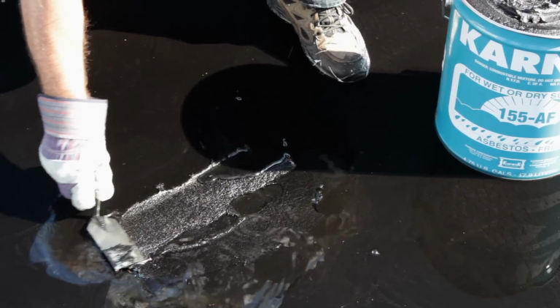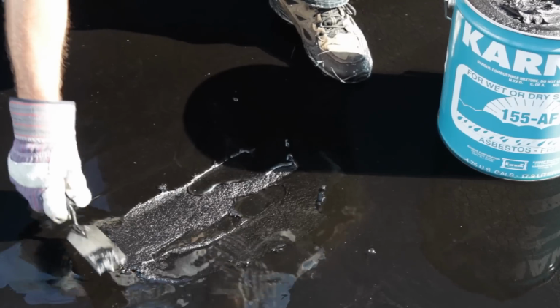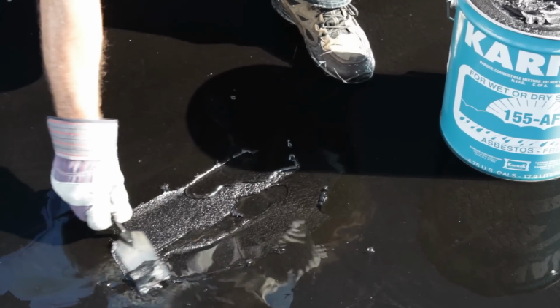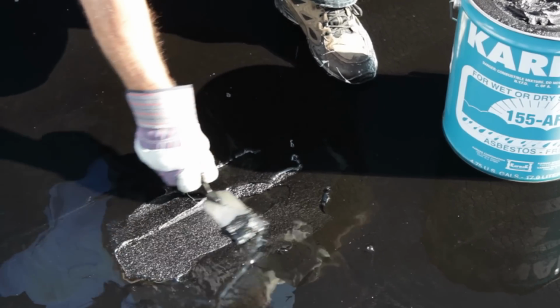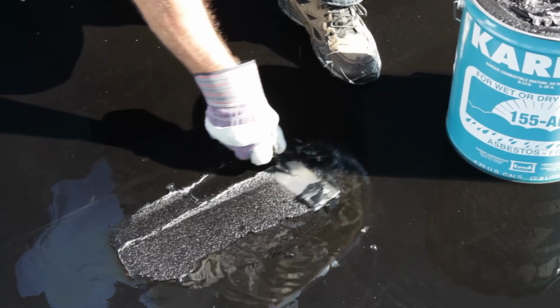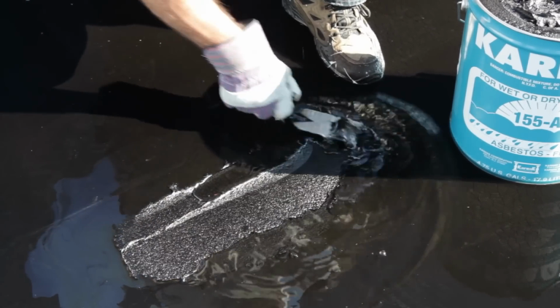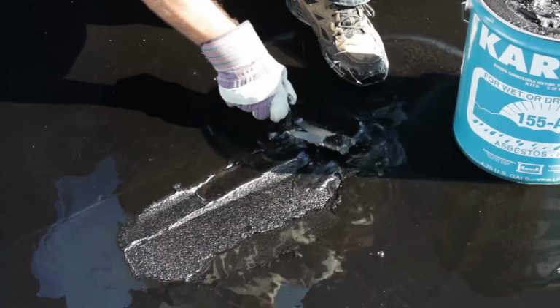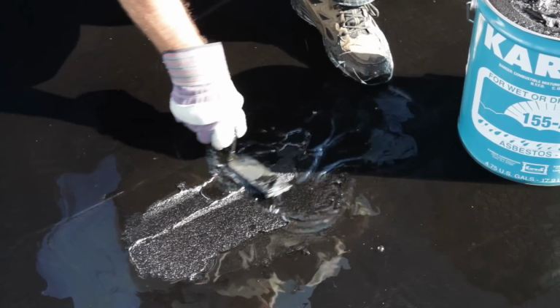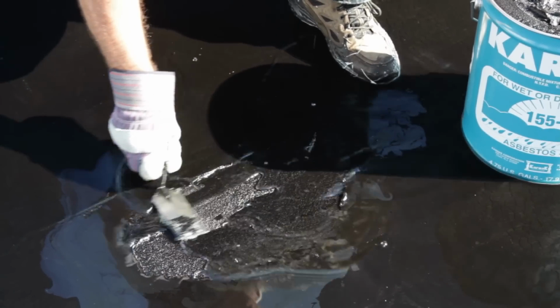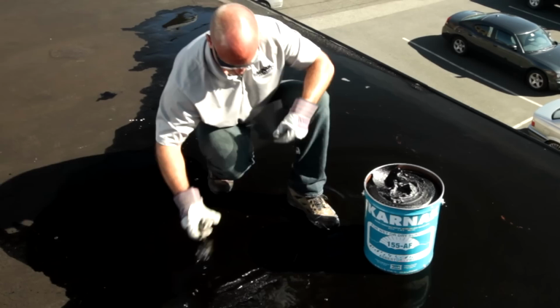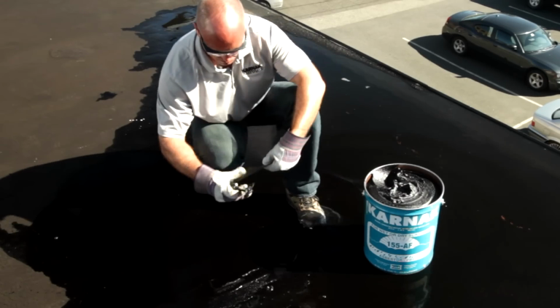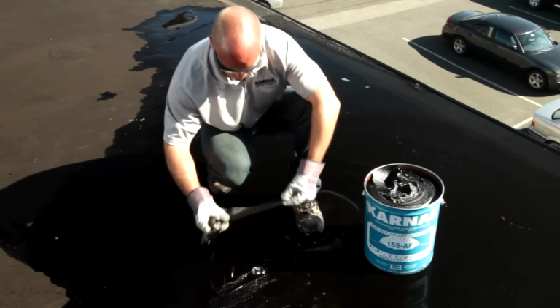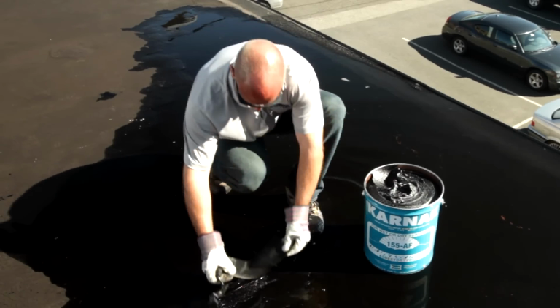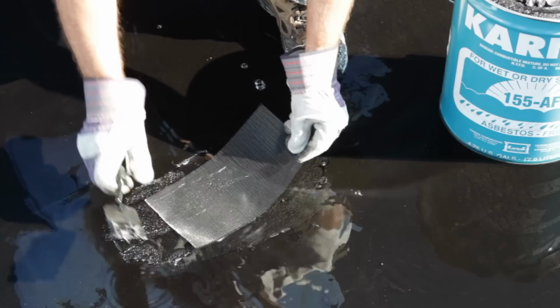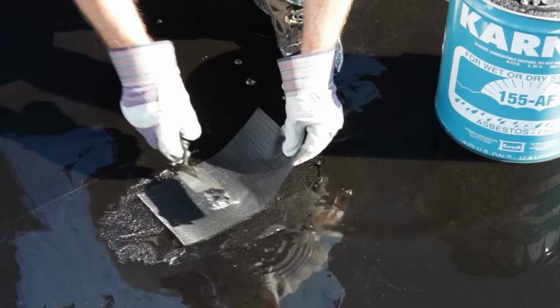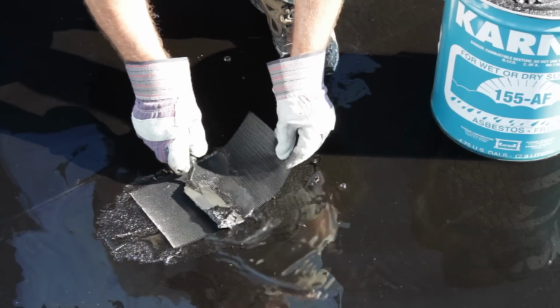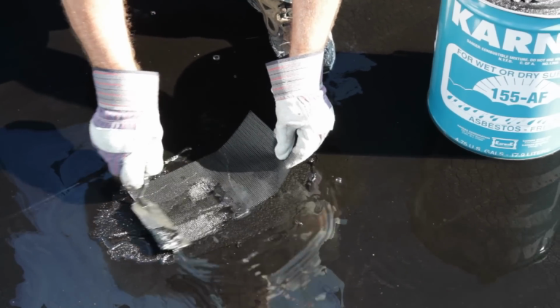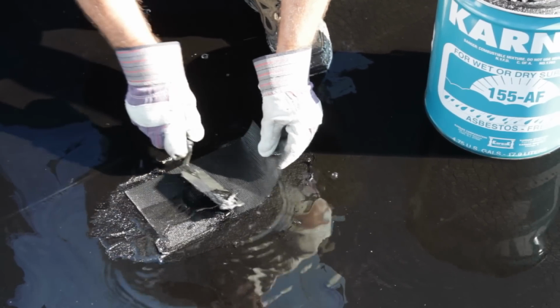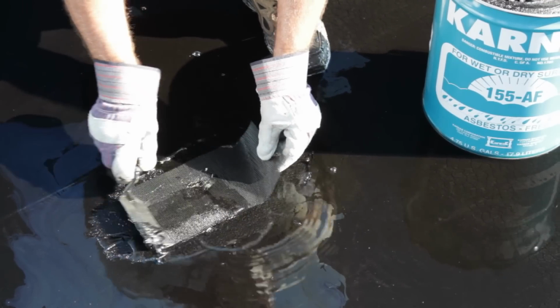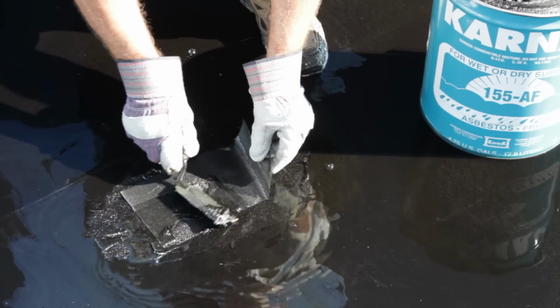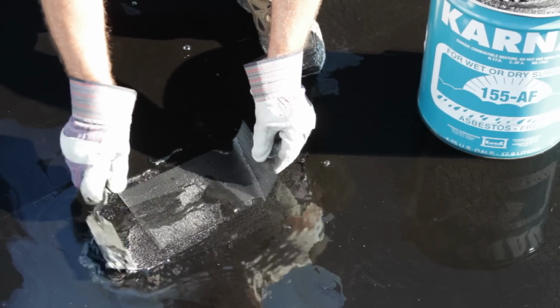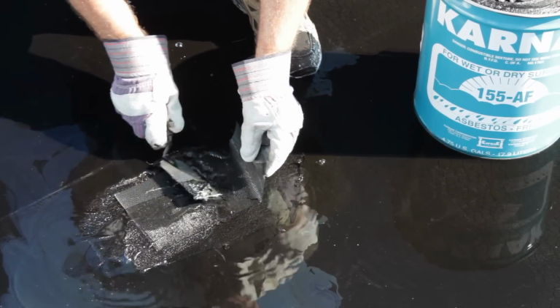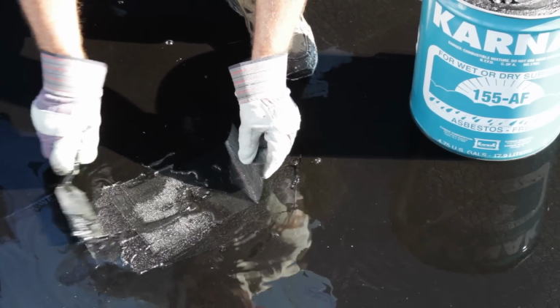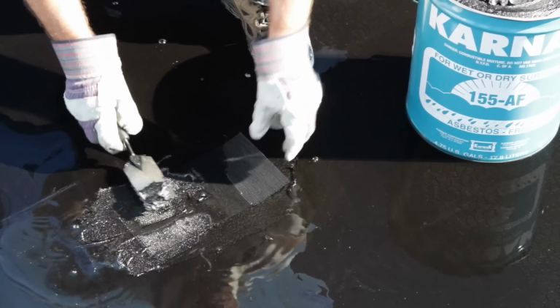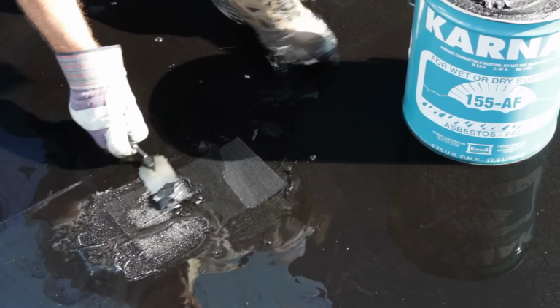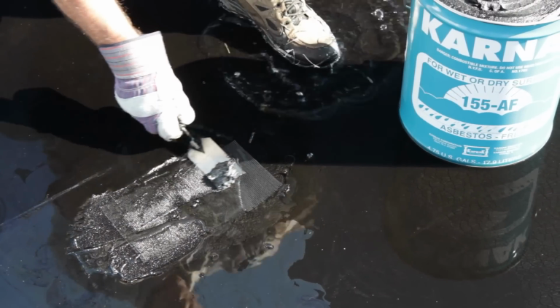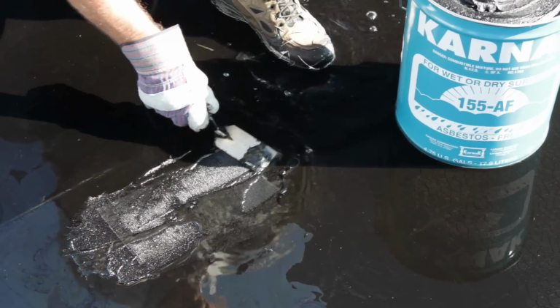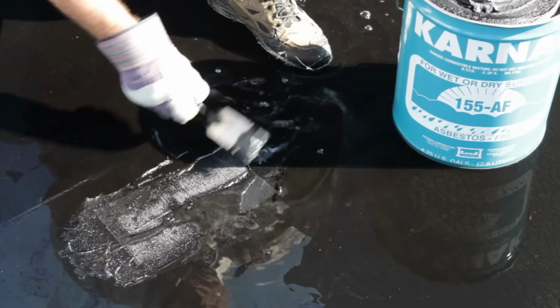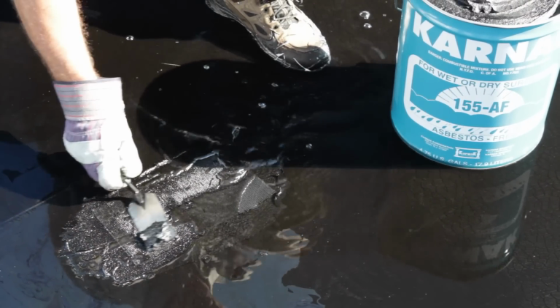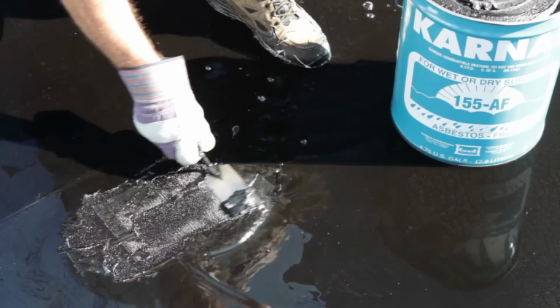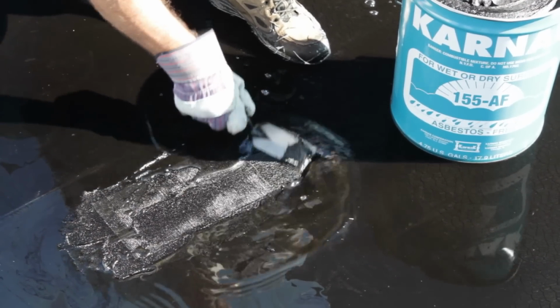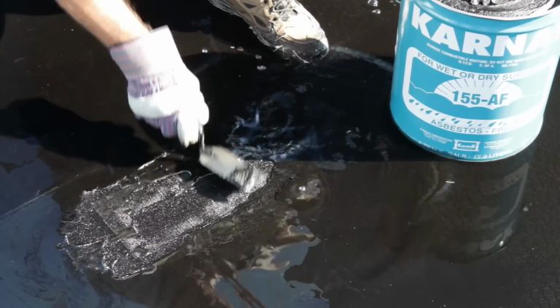I then took Carnac 31 six inch wide fiberglass membrane and embedded it into my applied 155 Amphibicoat. Because I used six inch wide fabric, I extended my flashing cement an inch out each side.